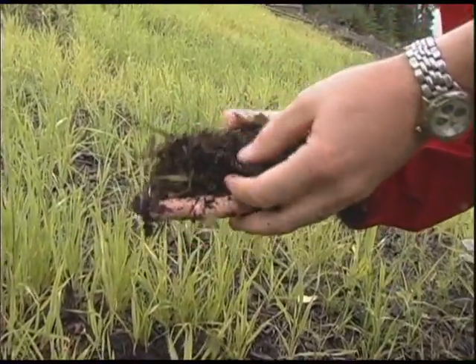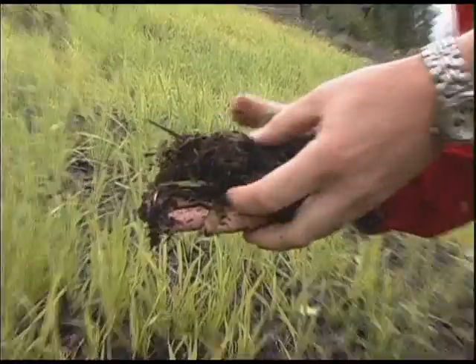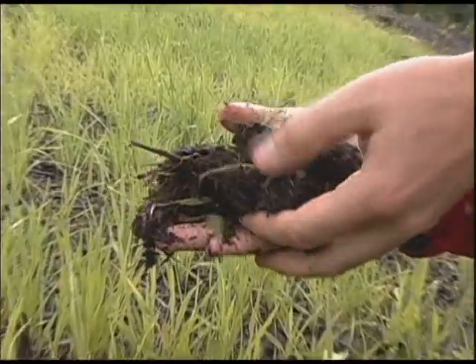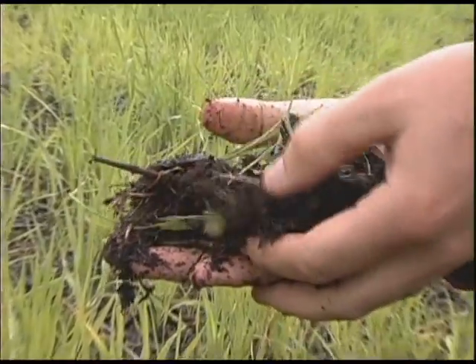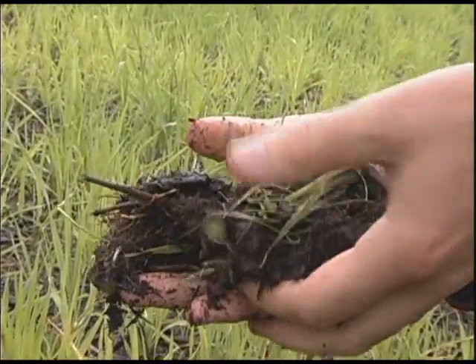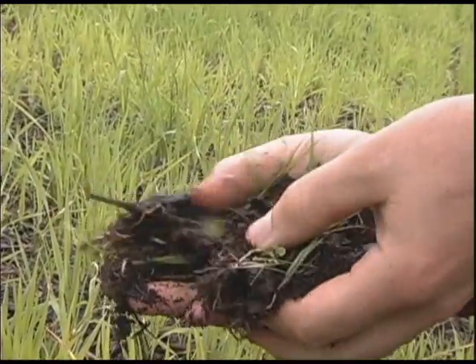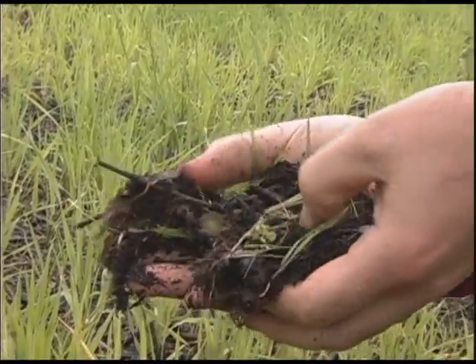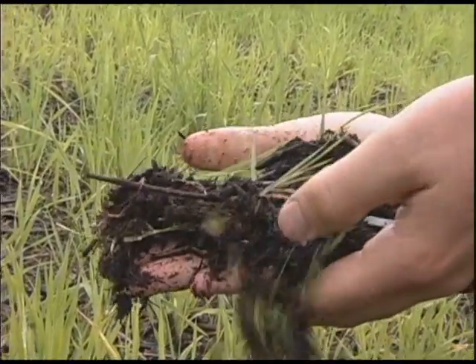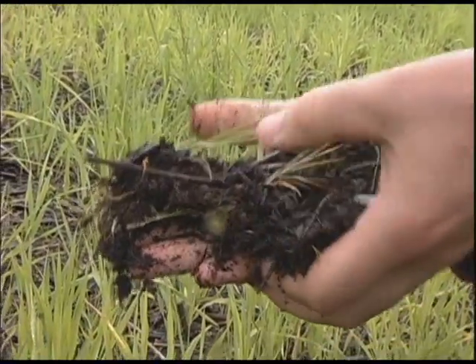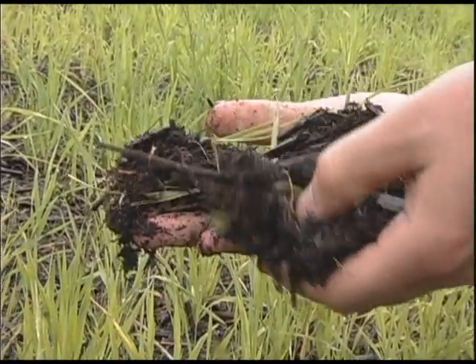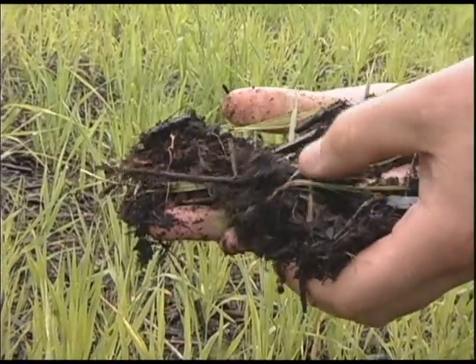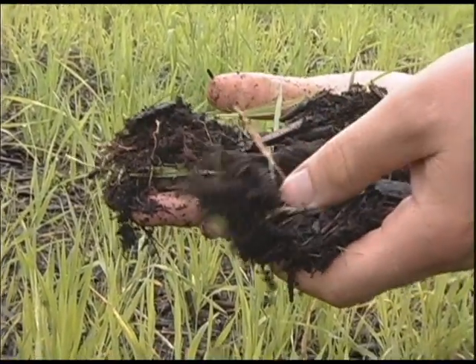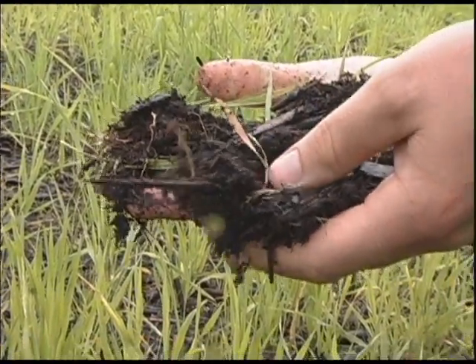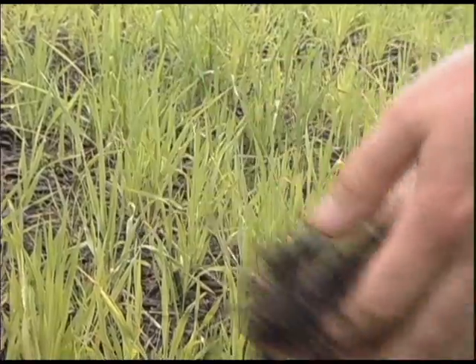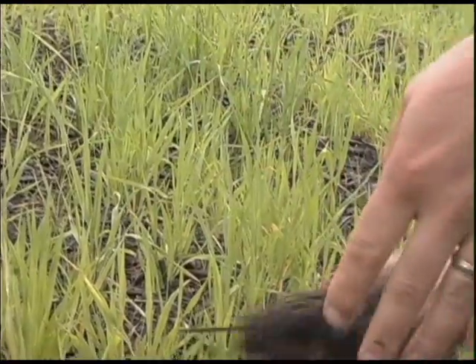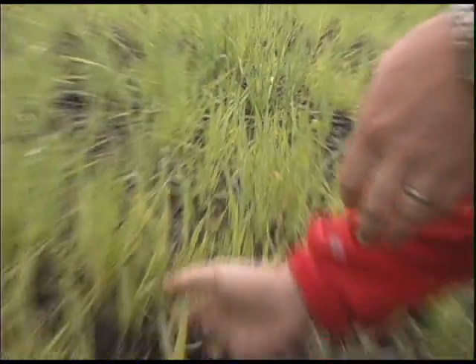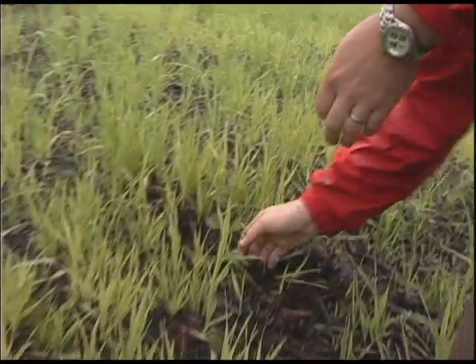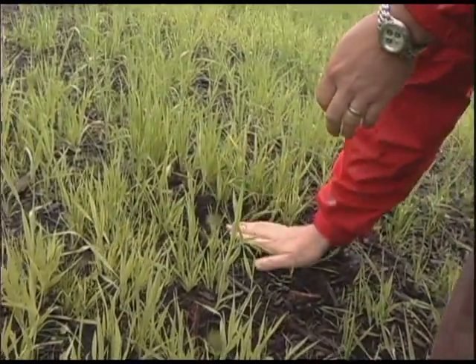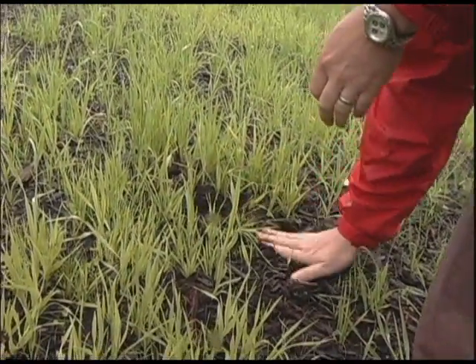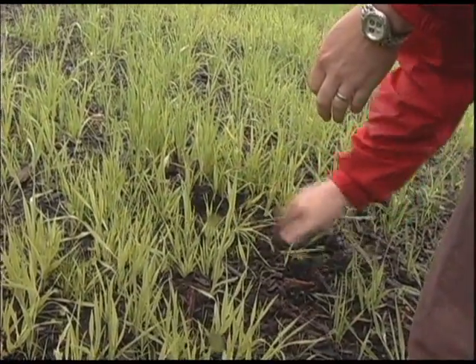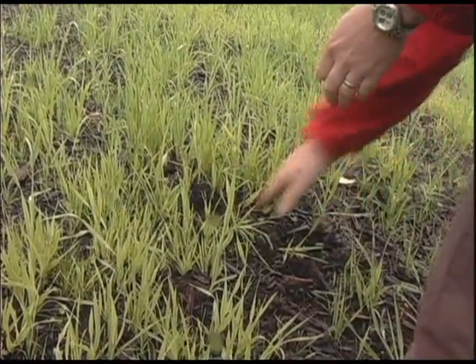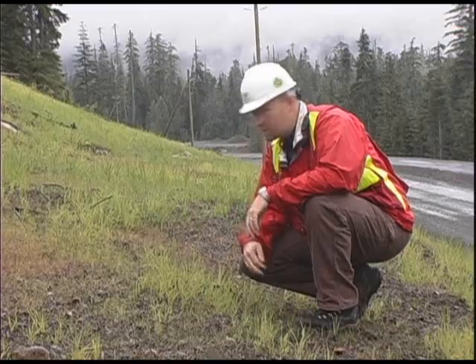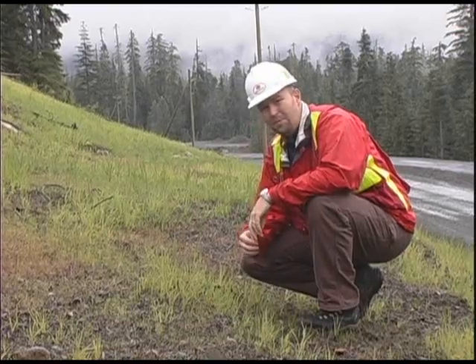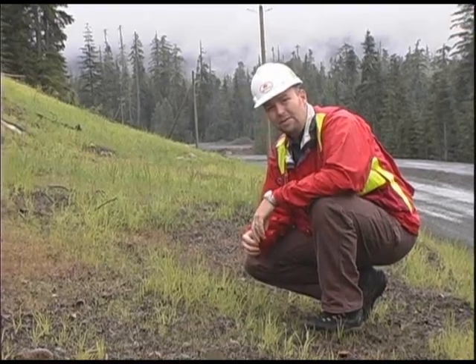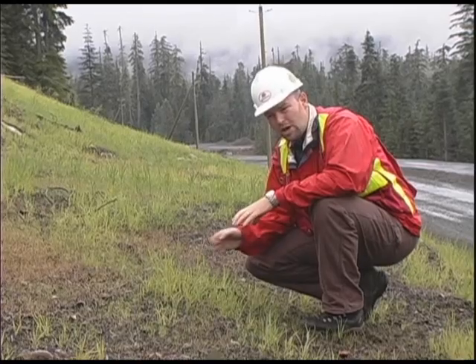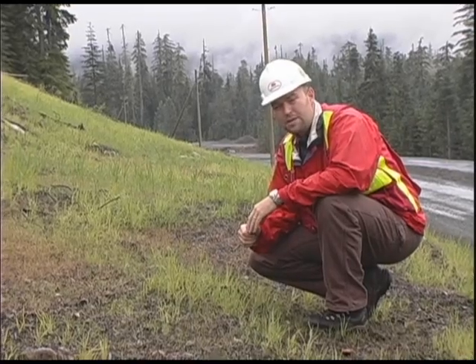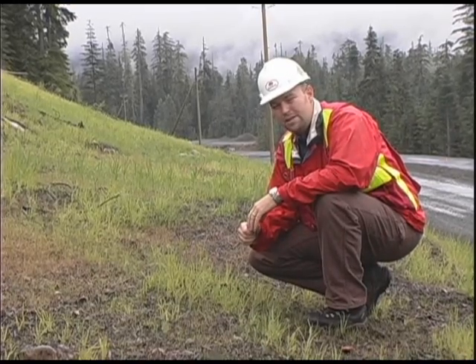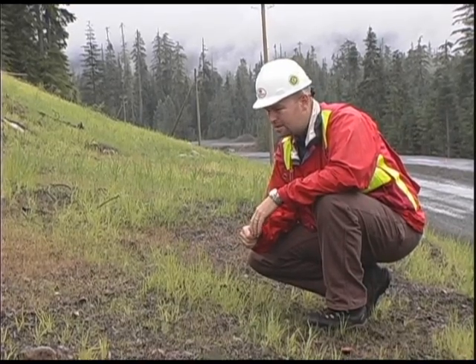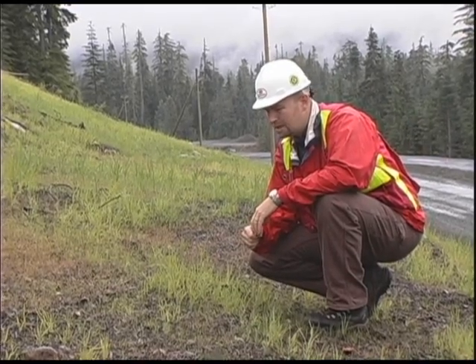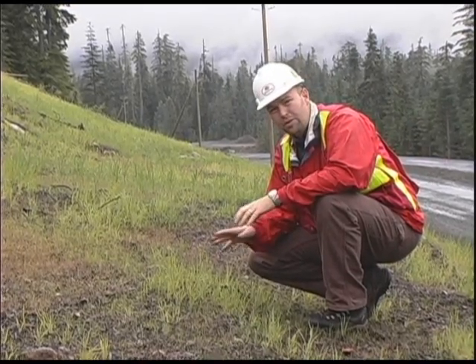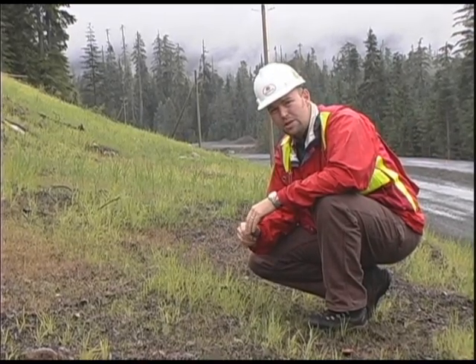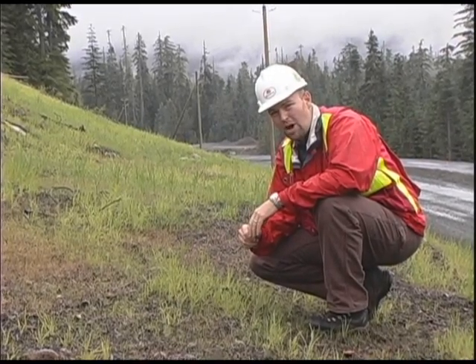"You can see the seed inside that's been taking. You can see the chunks of material that actually kind of weave together. And this slope is stable — even though it's not 100% vegetated, it's stable and the erosion has been stopped."